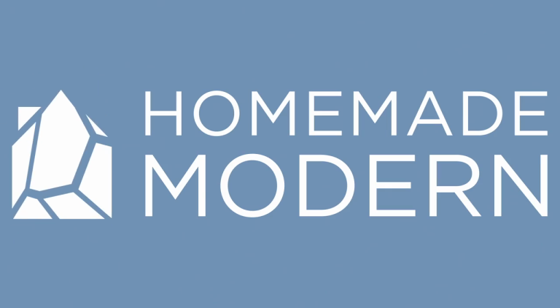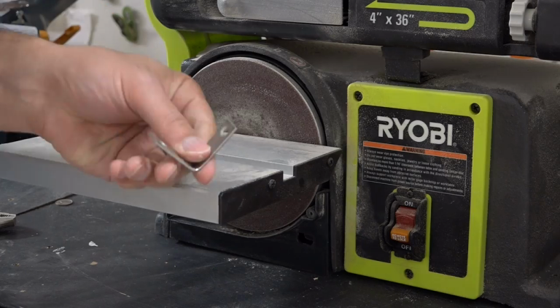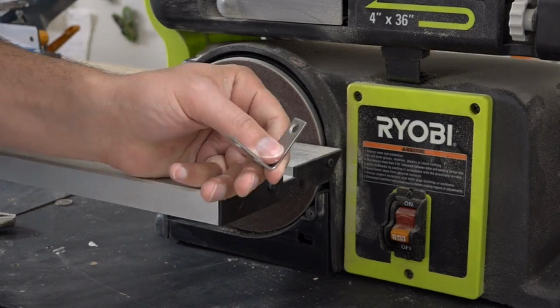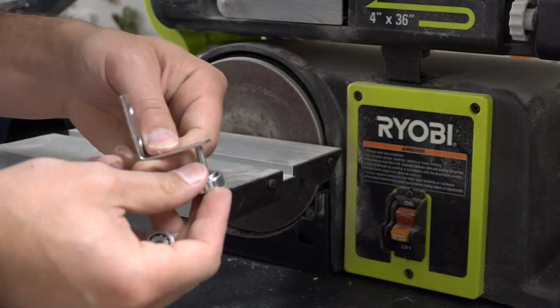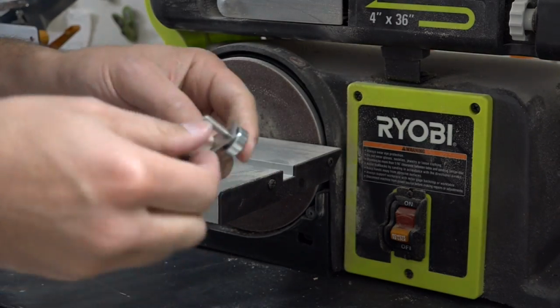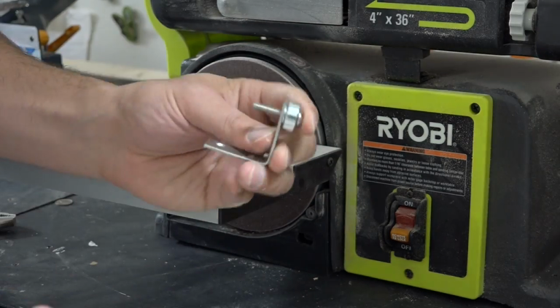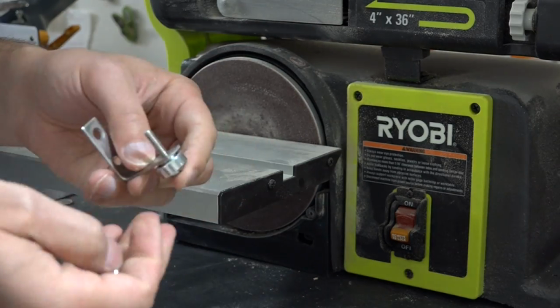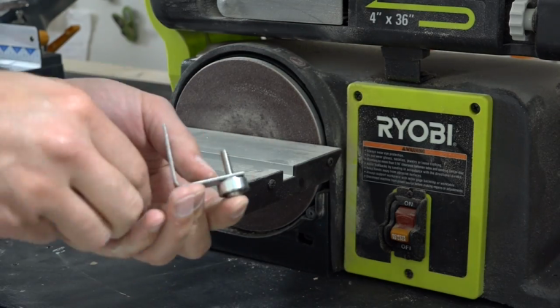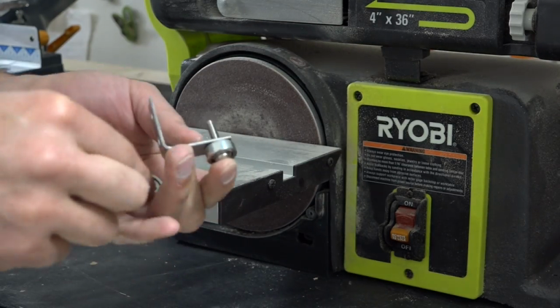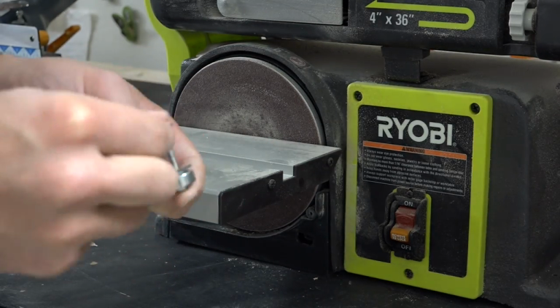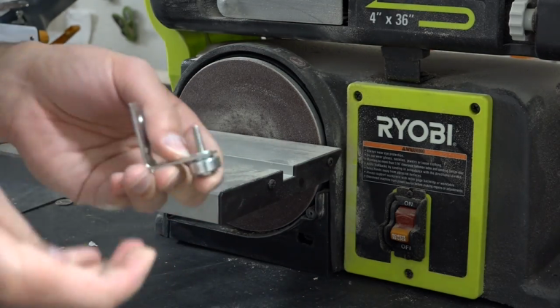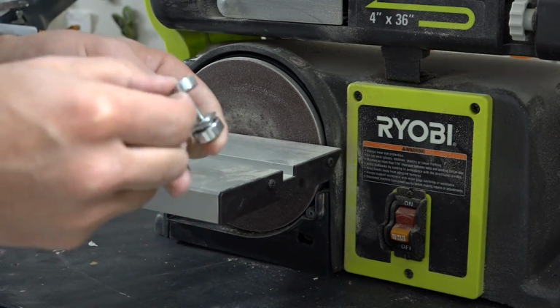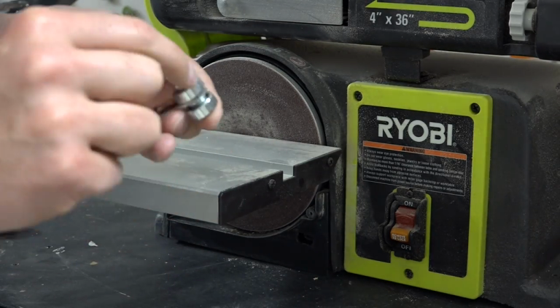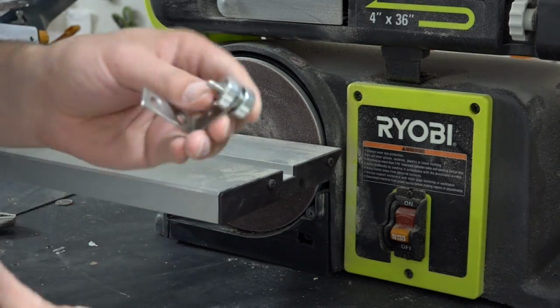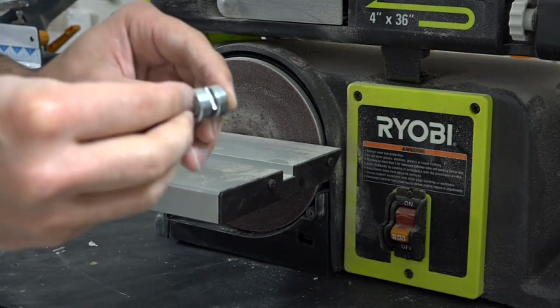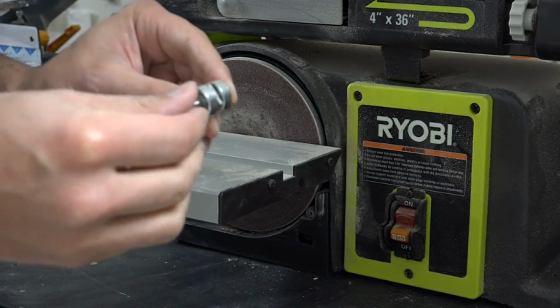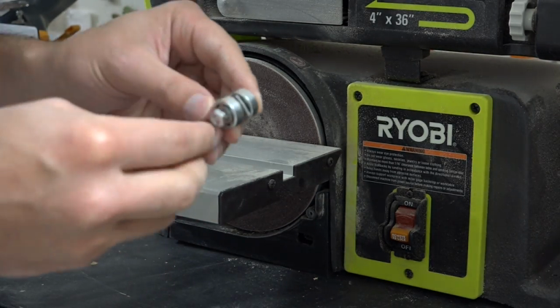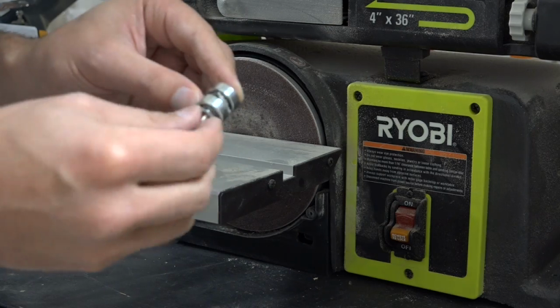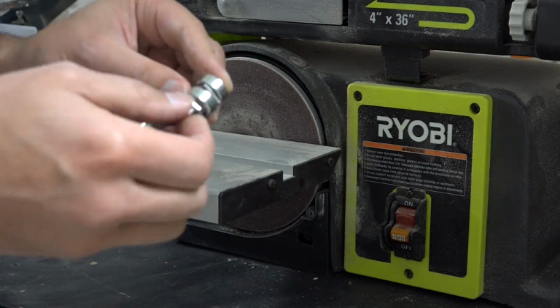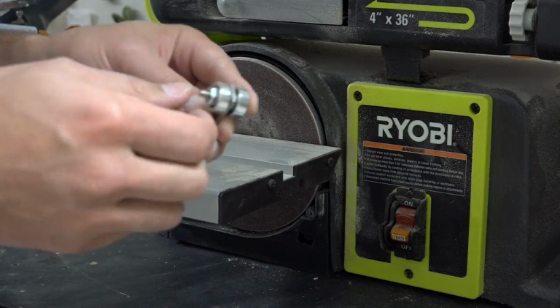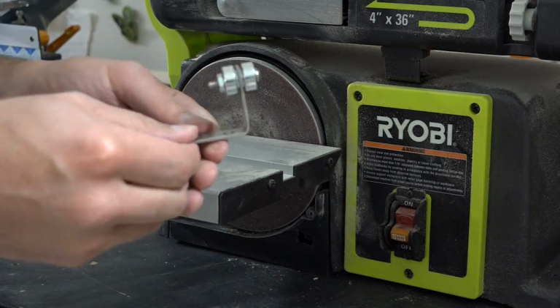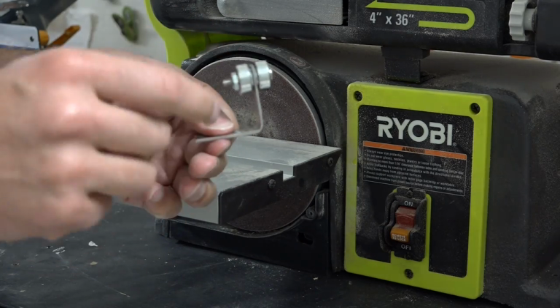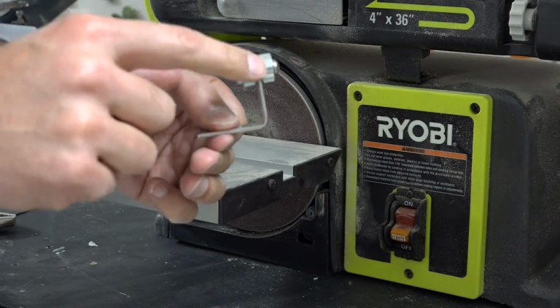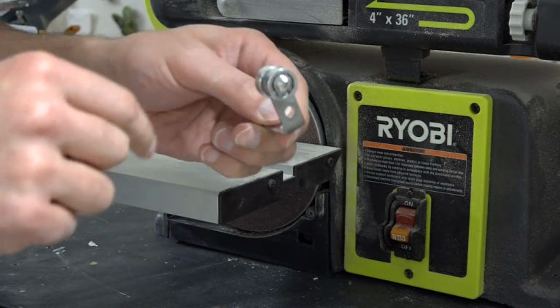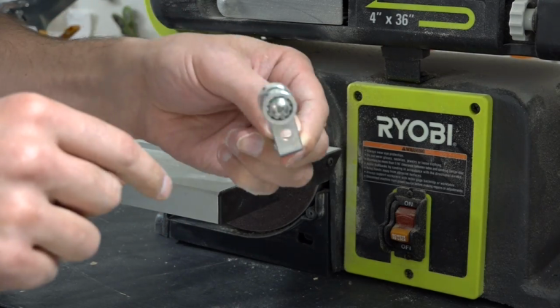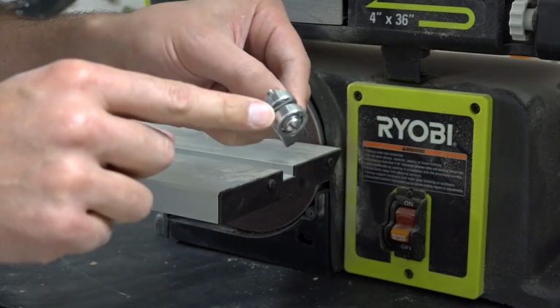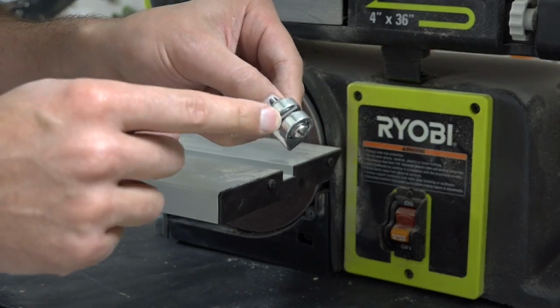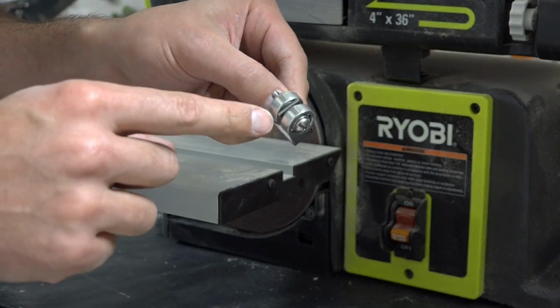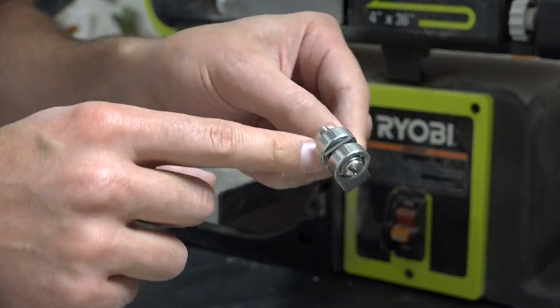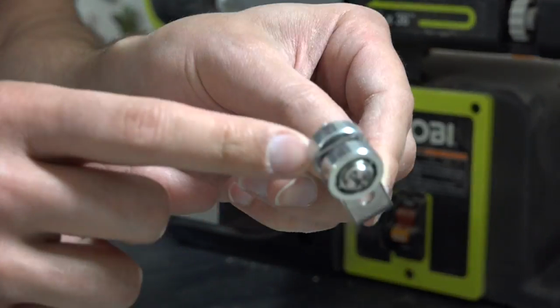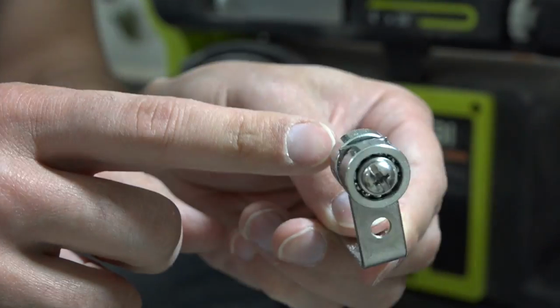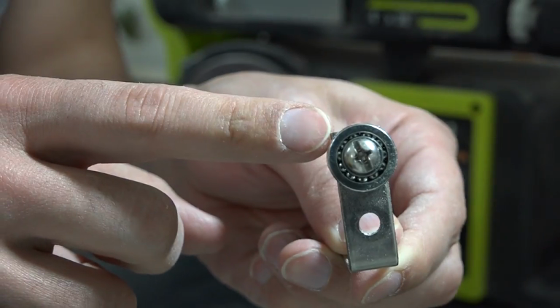I'm going to make the hardware for the mirror by taking two ball bearings and bolting them to either side of an L-bracket.